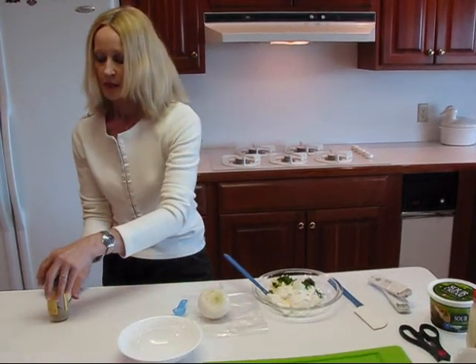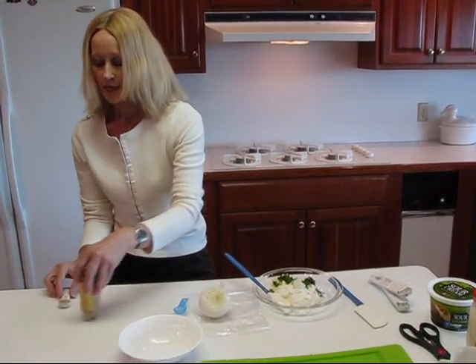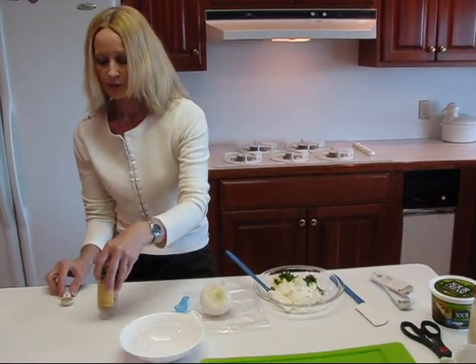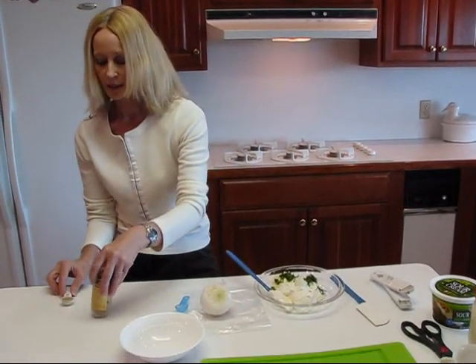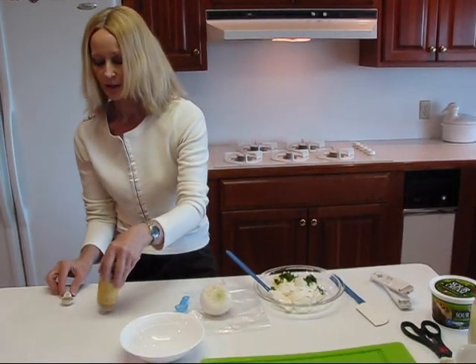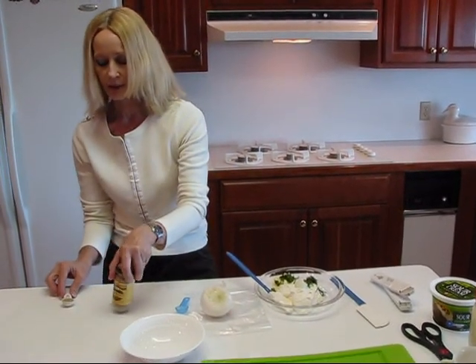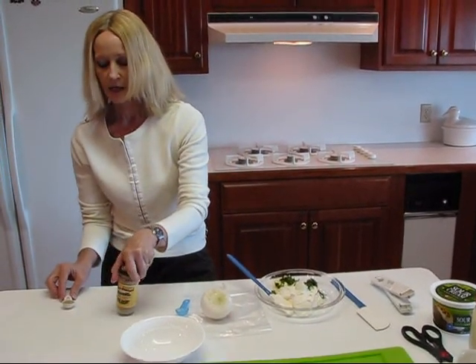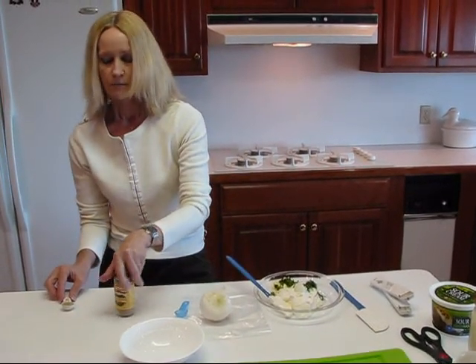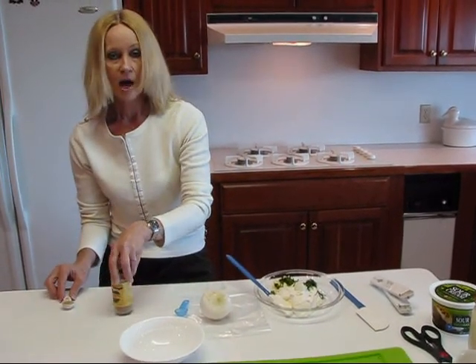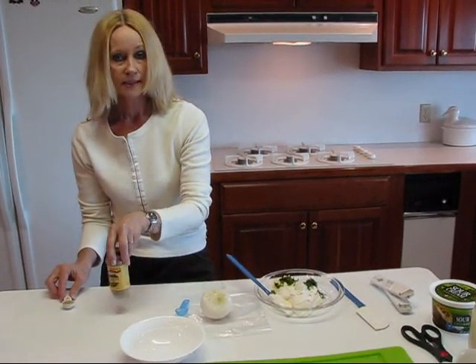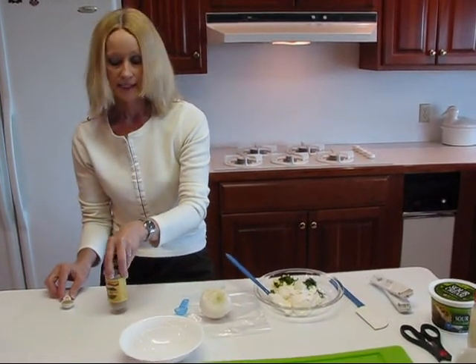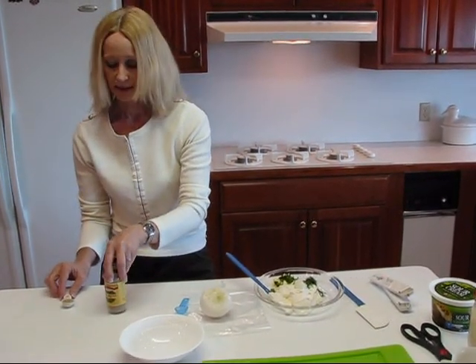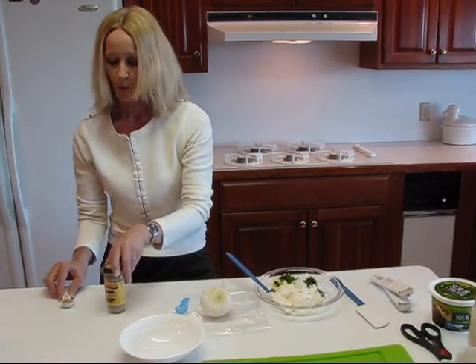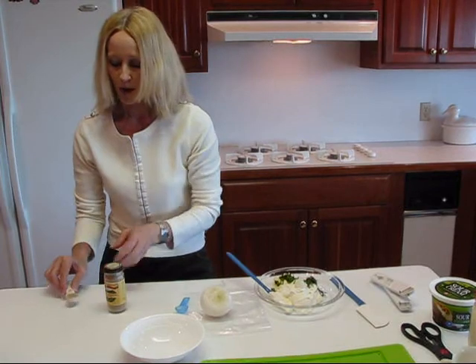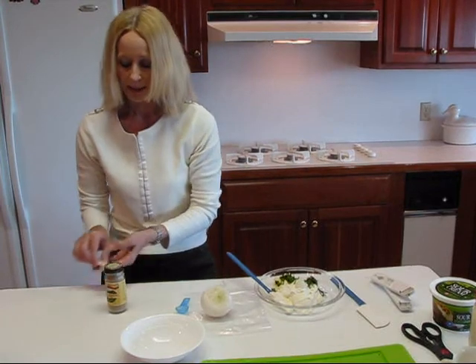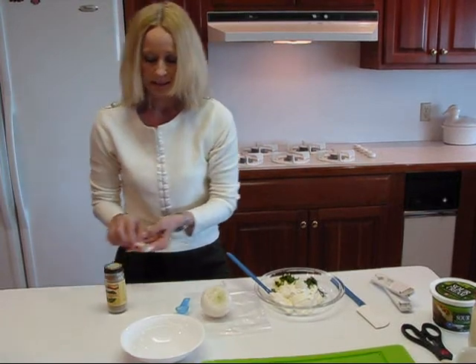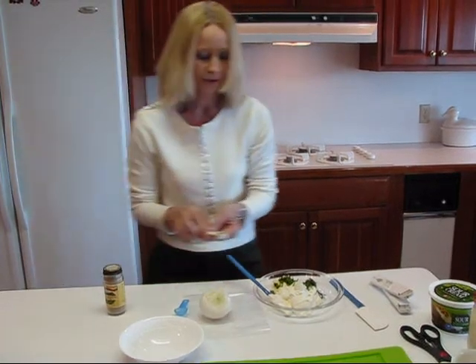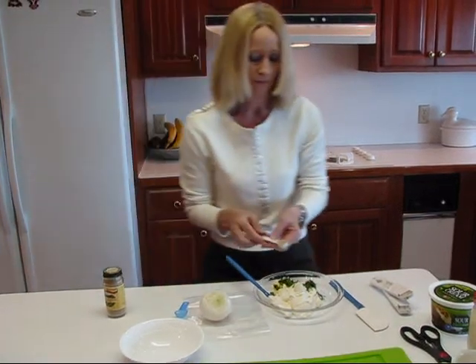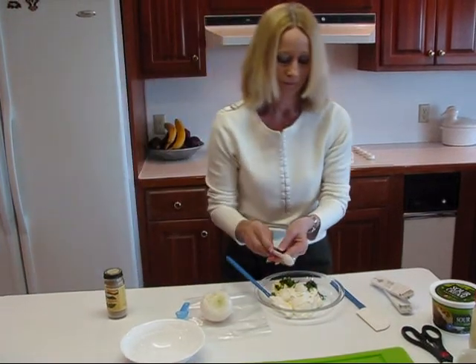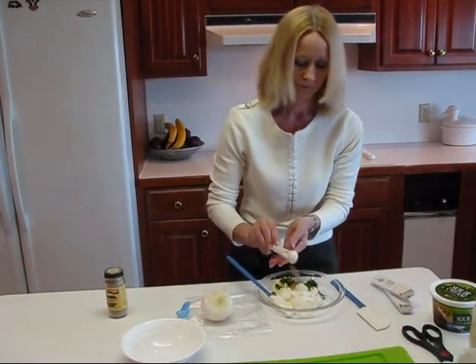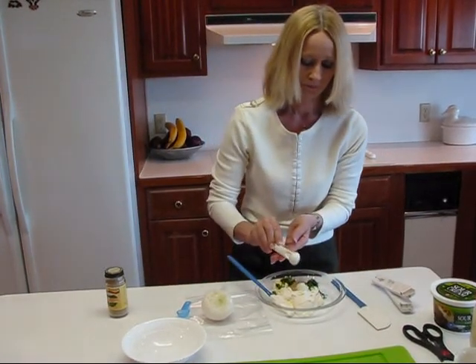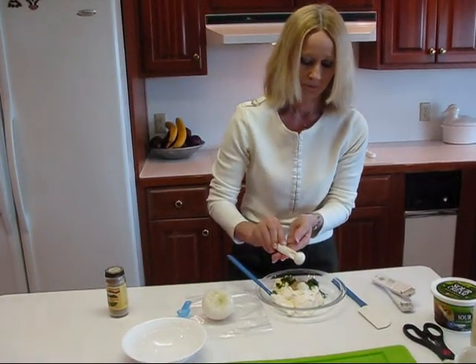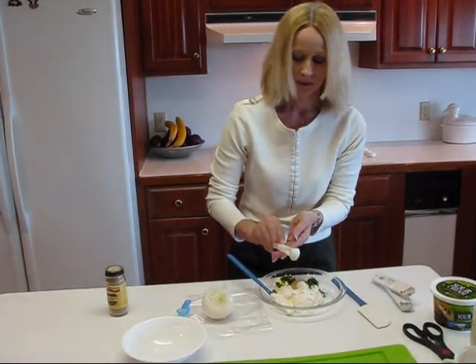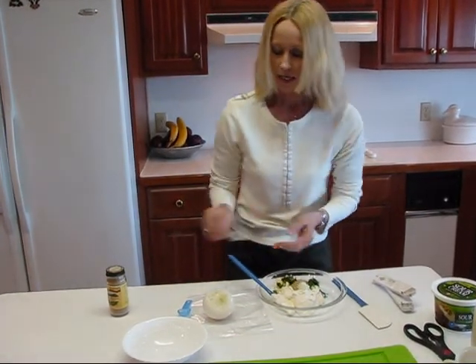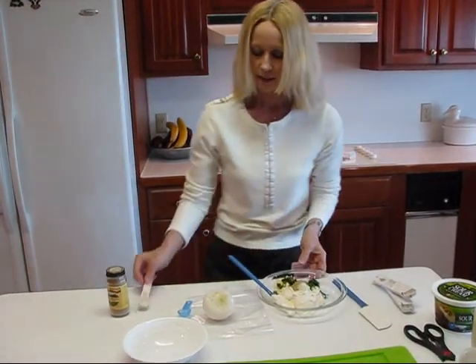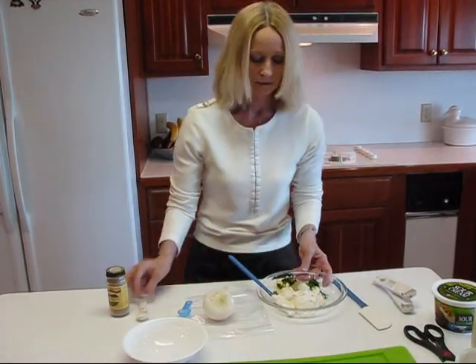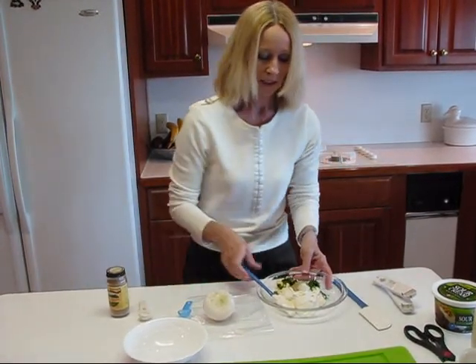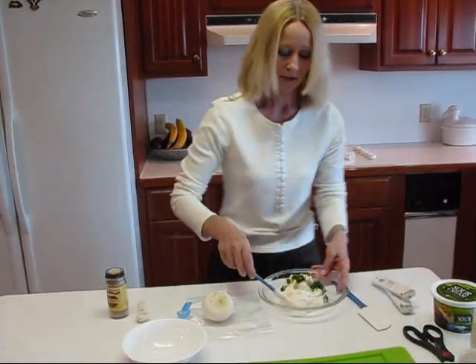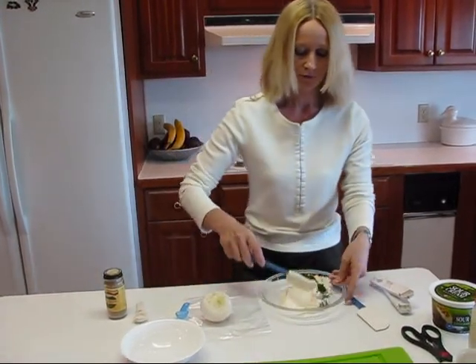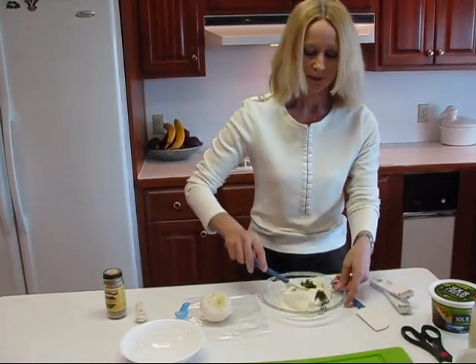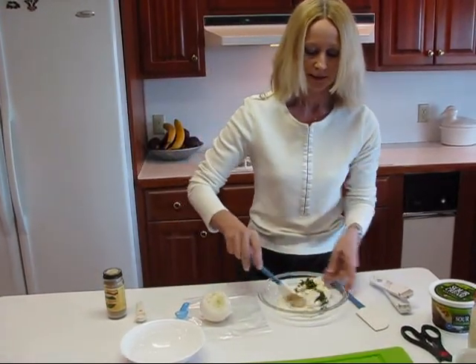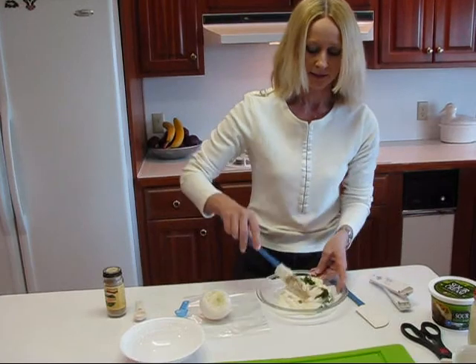The last ingredient is Beaumont seasoning — one teaspoon. And then it's just a matter of blending this.